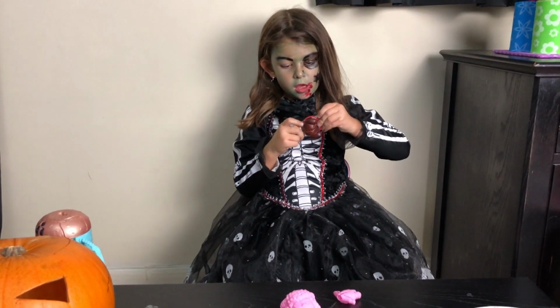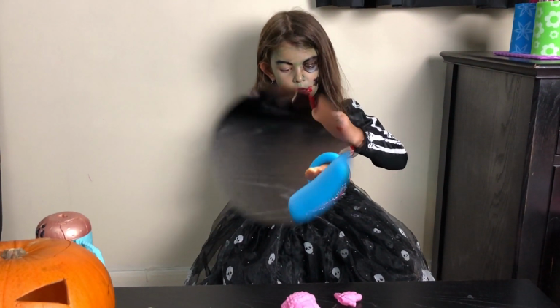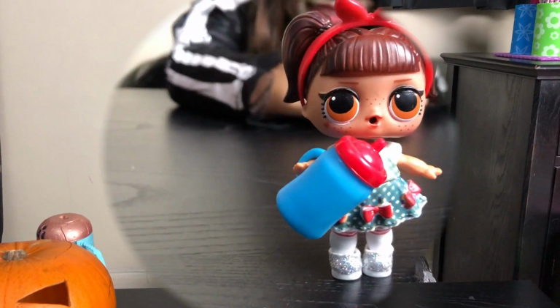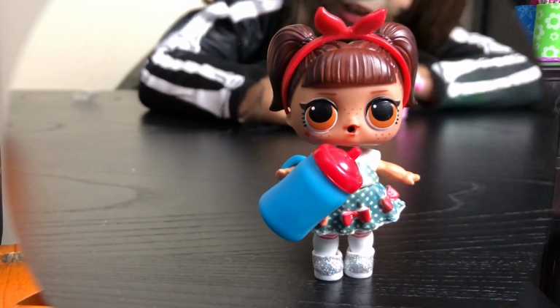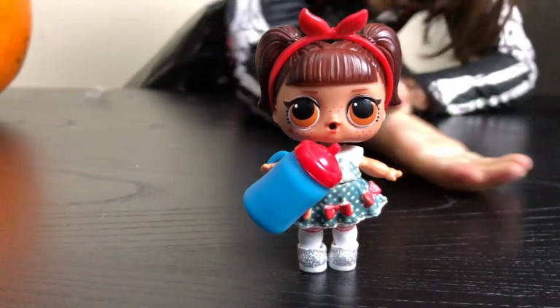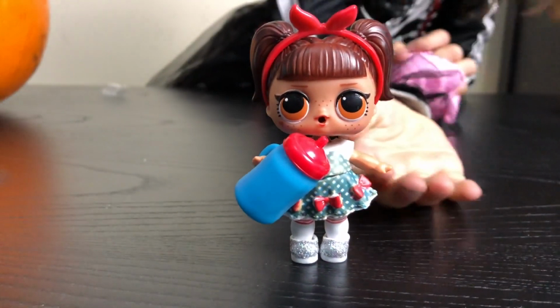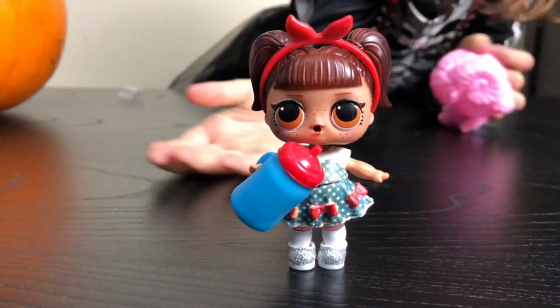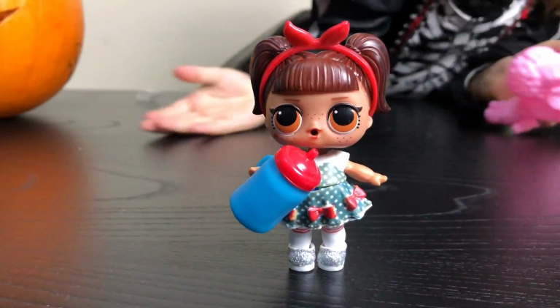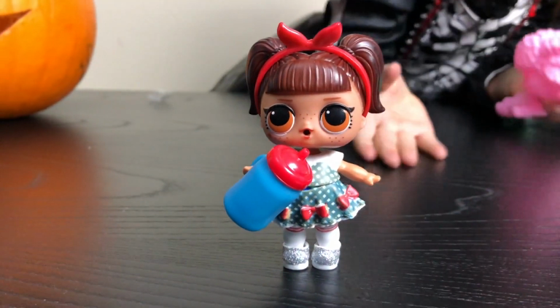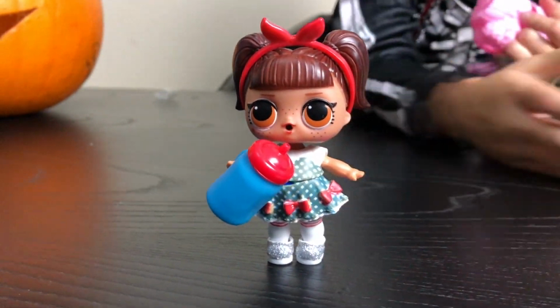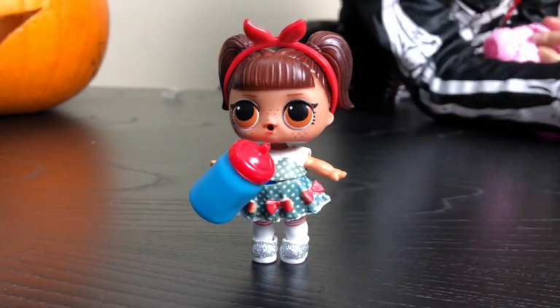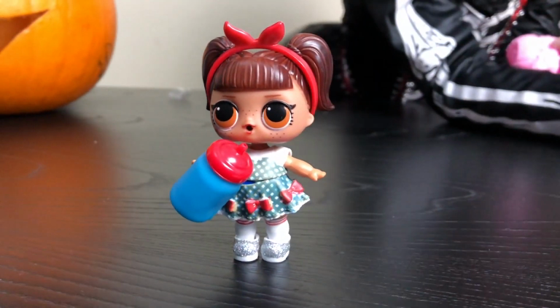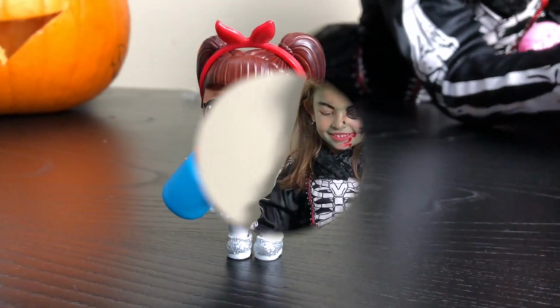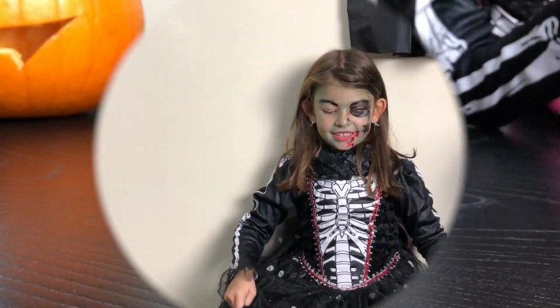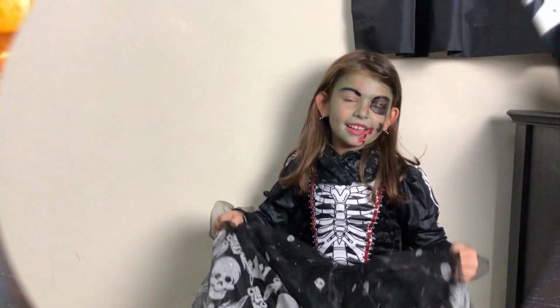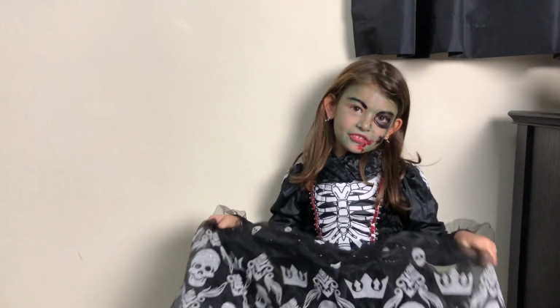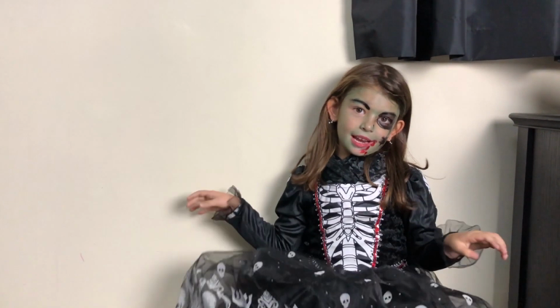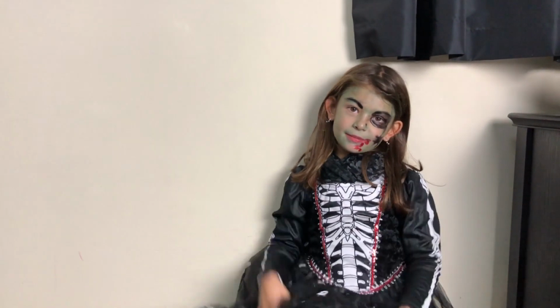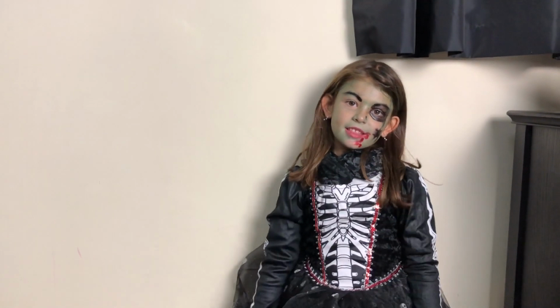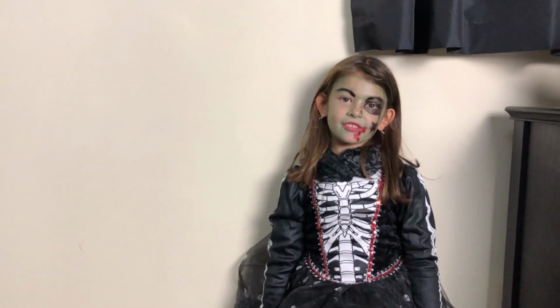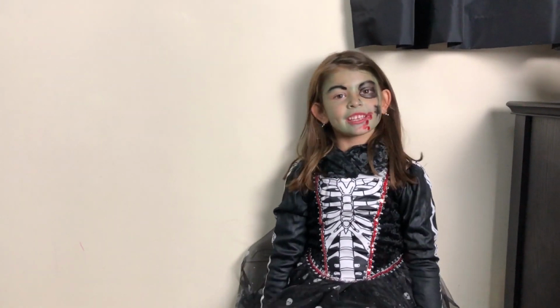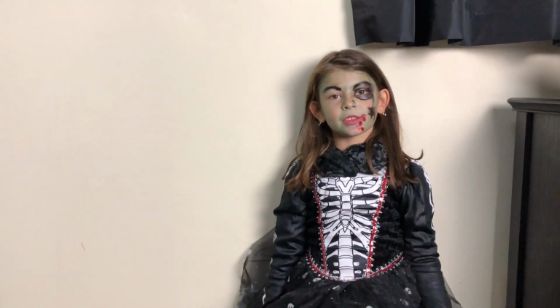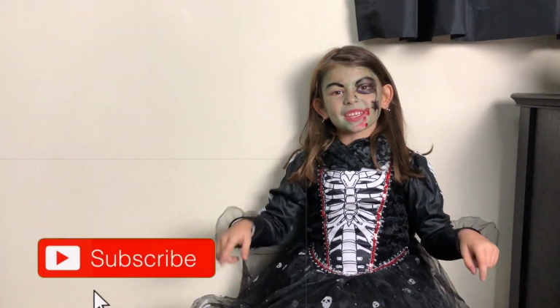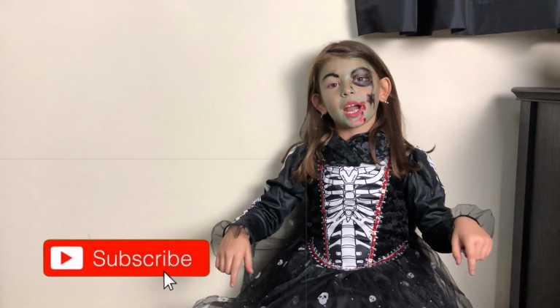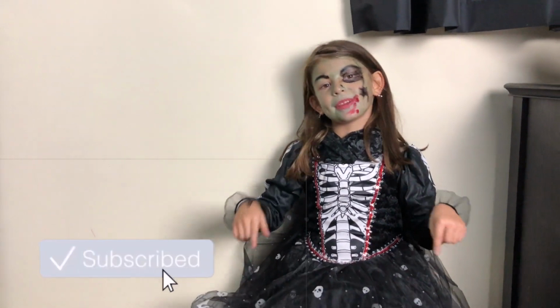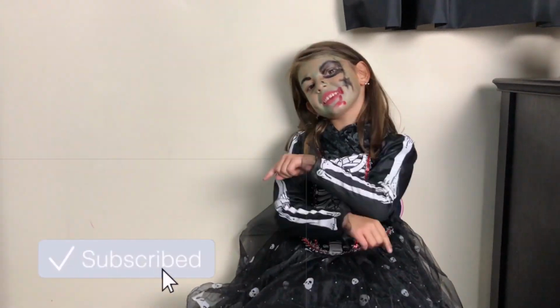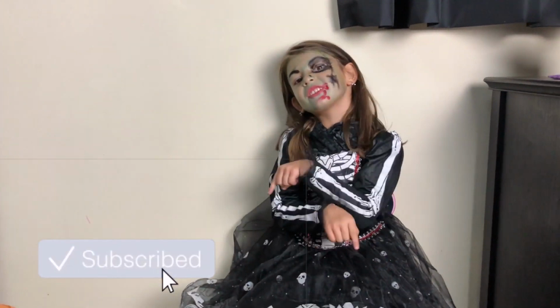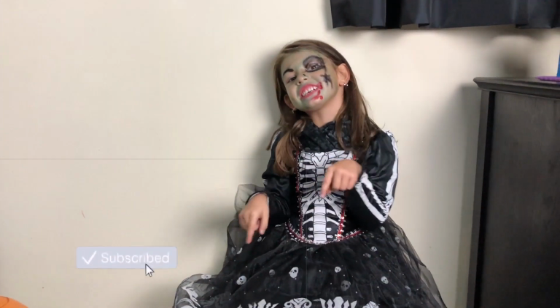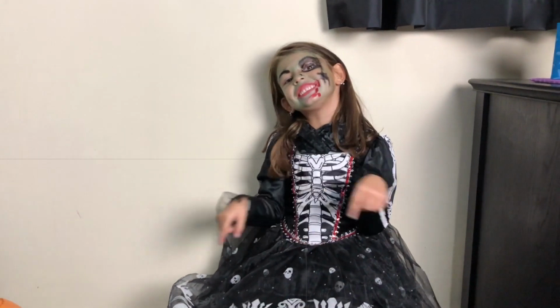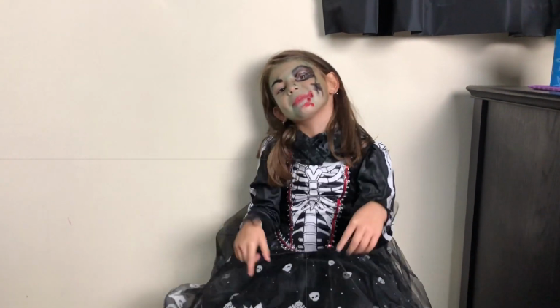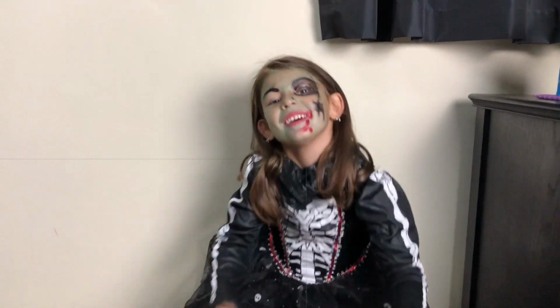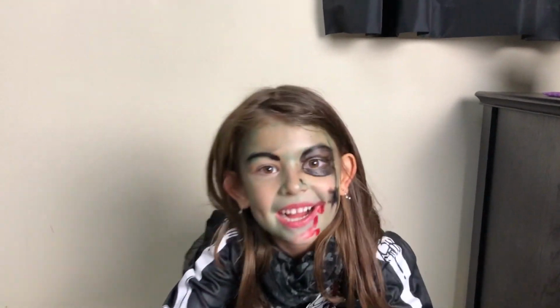This is her! If you like this video, subscribe and hit the notification bell. Bye!